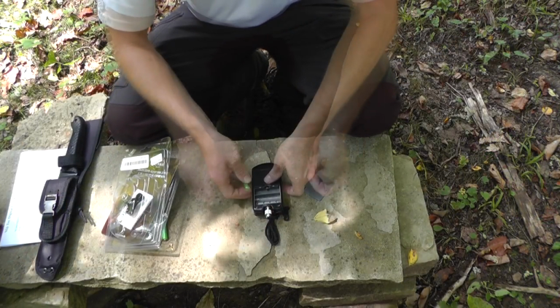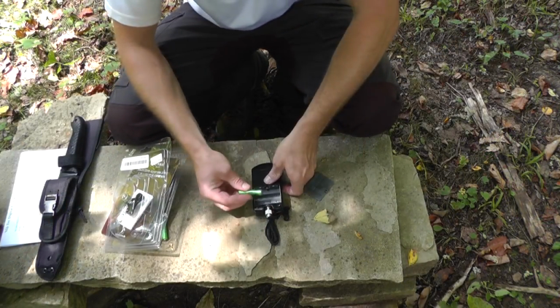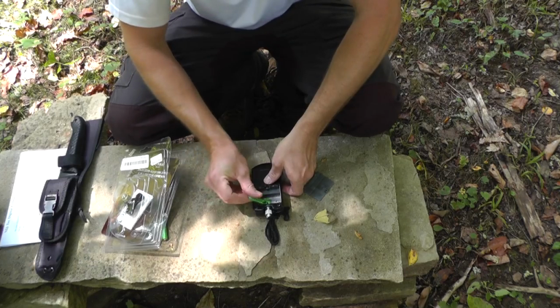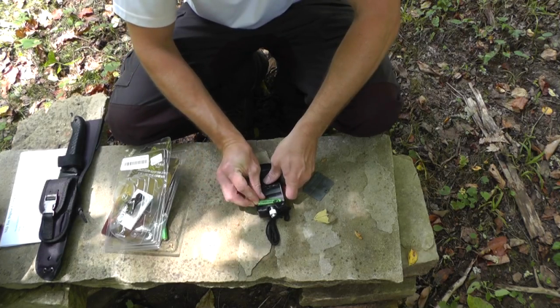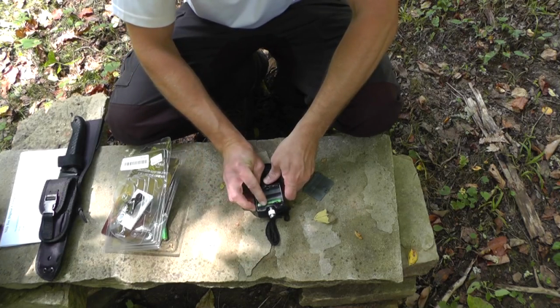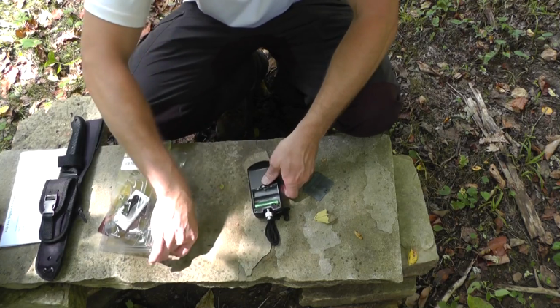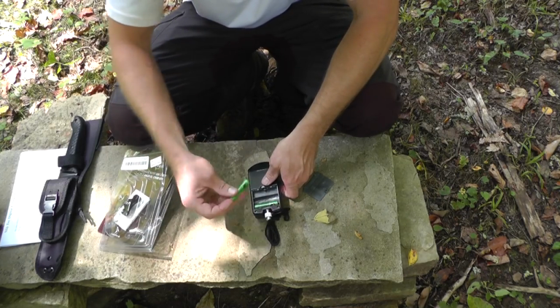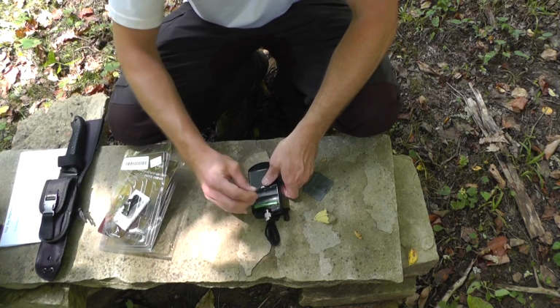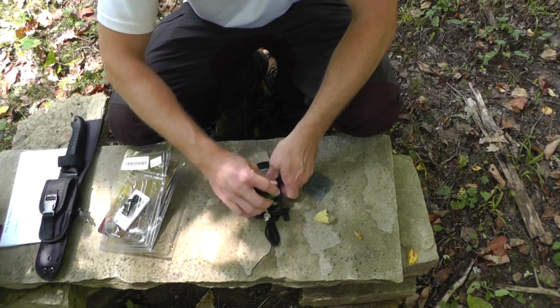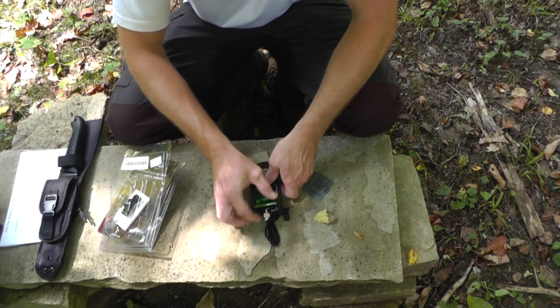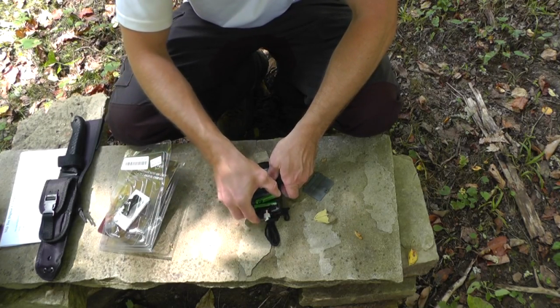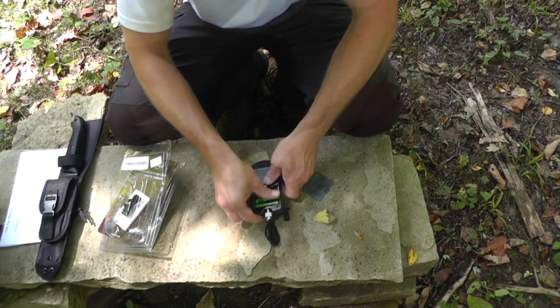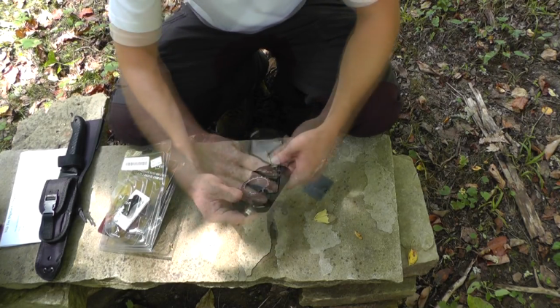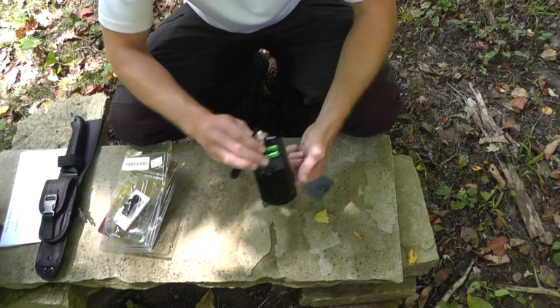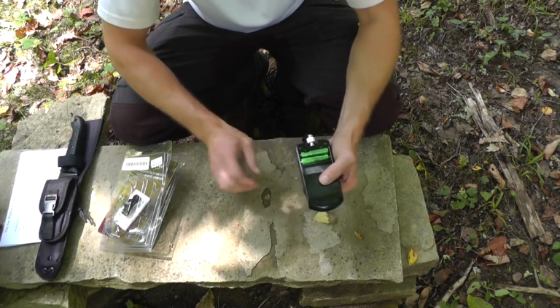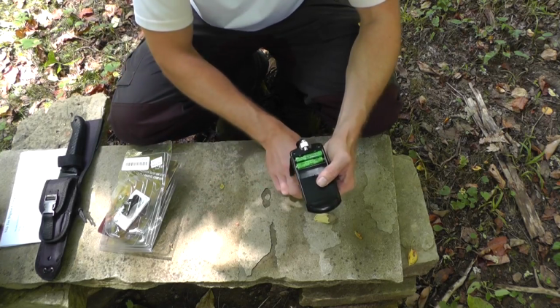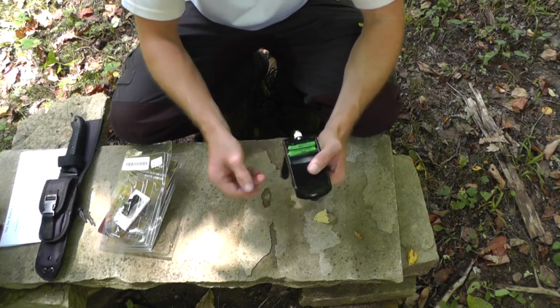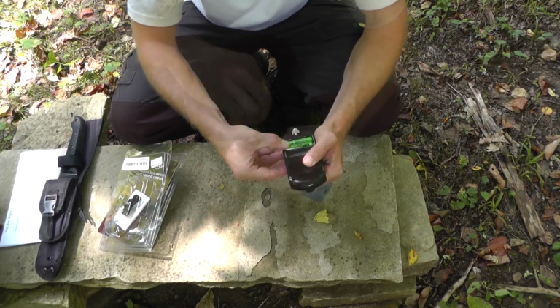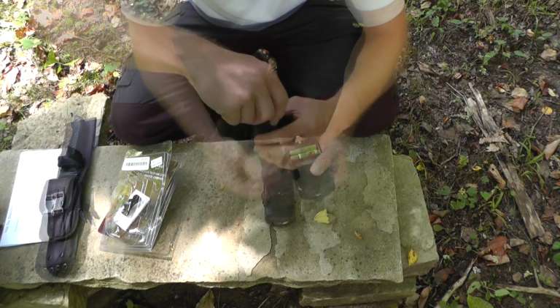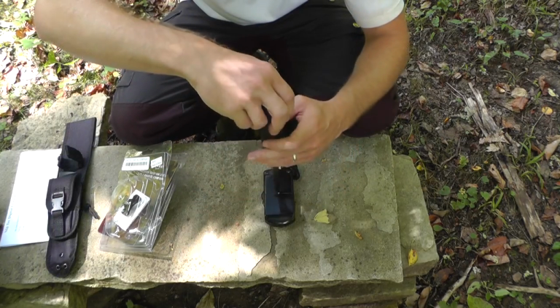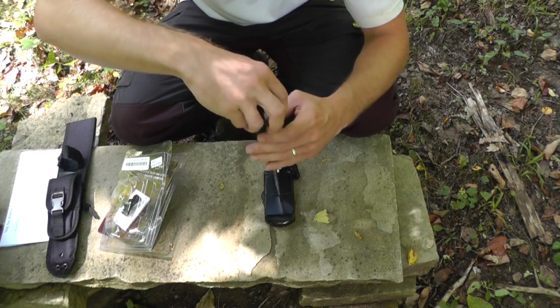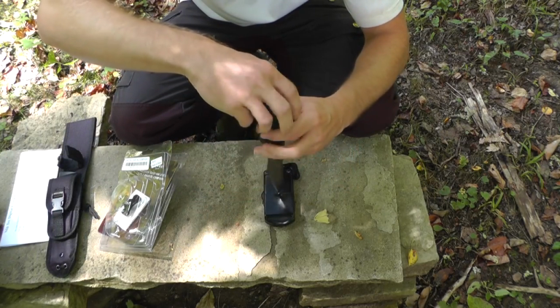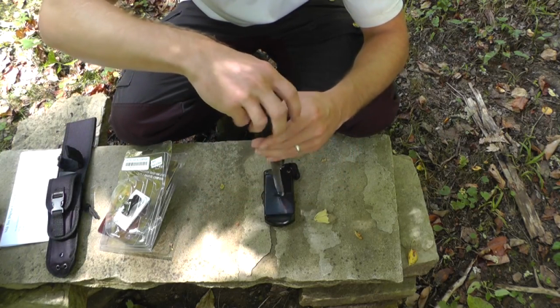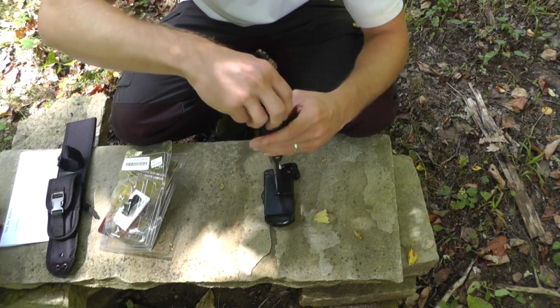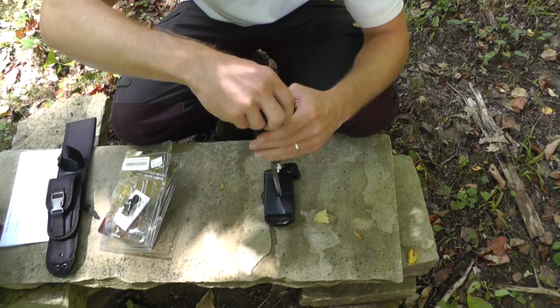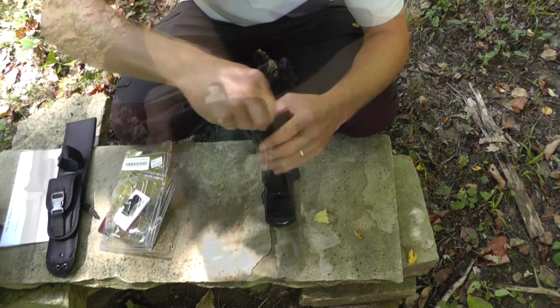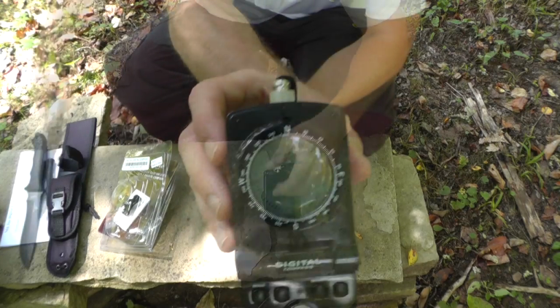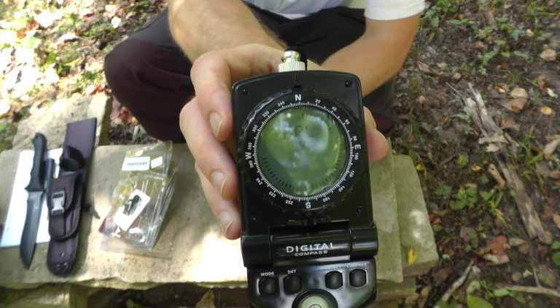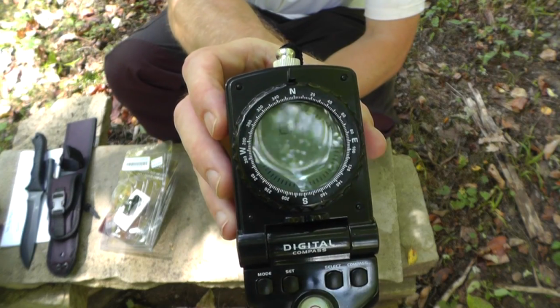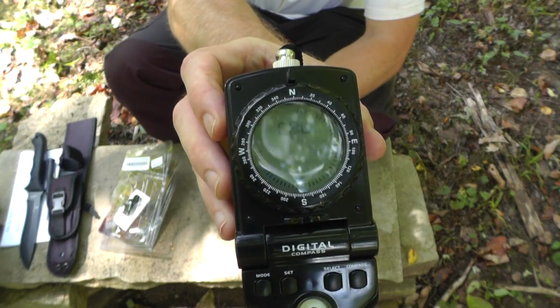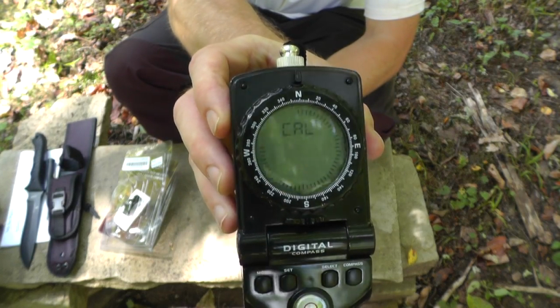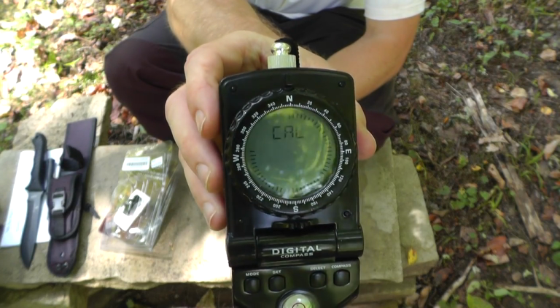There we go — go ahead and put the batteries in. All right, it's definitely working, and right now it is calibrating.